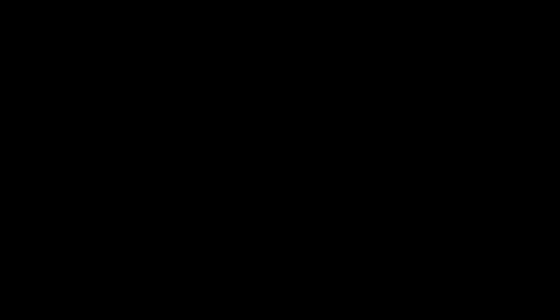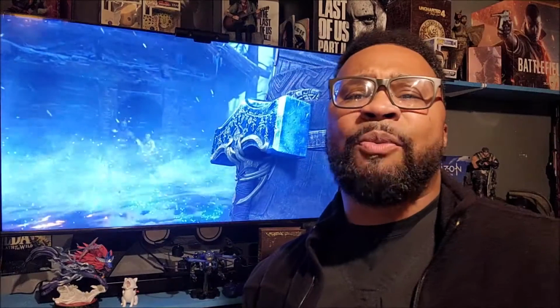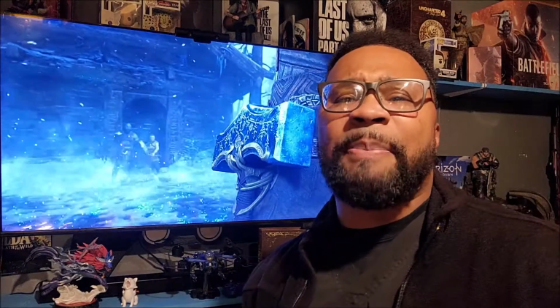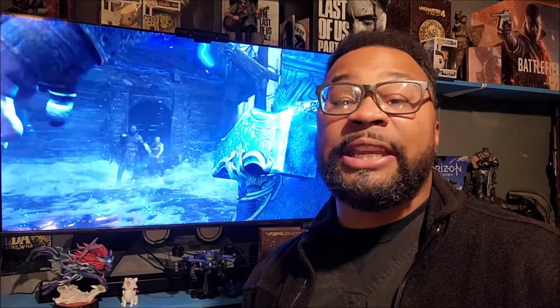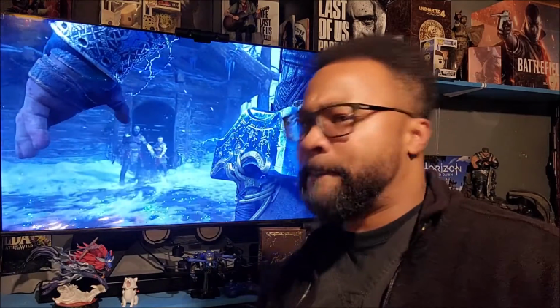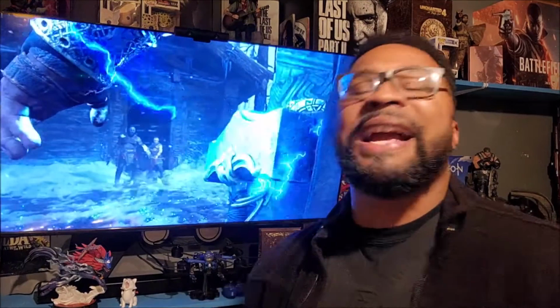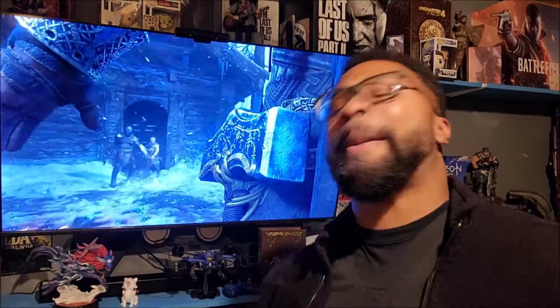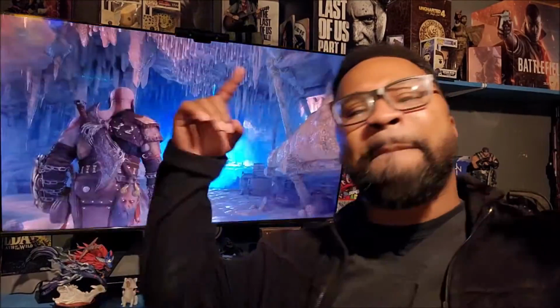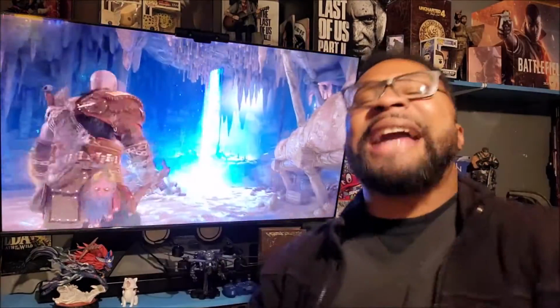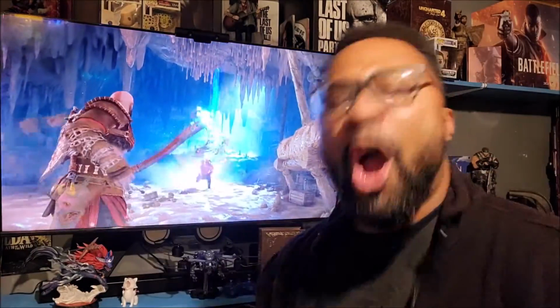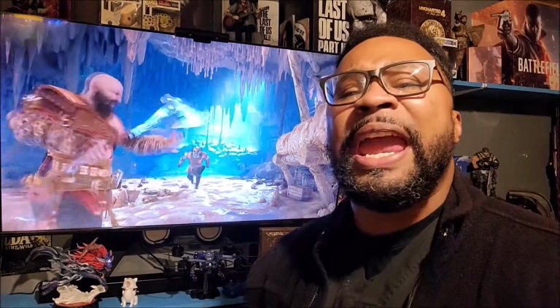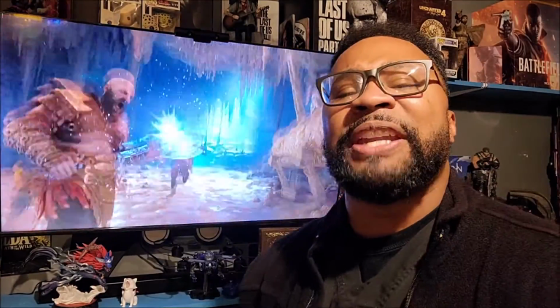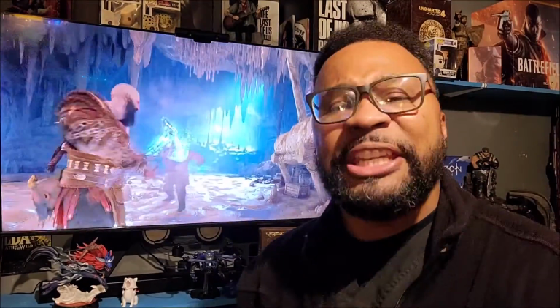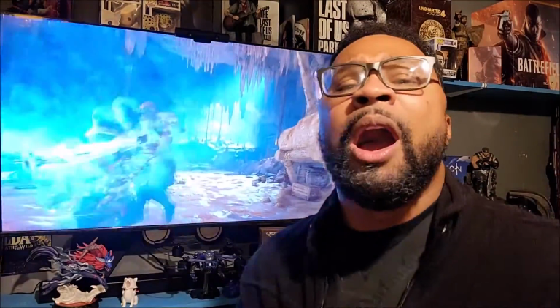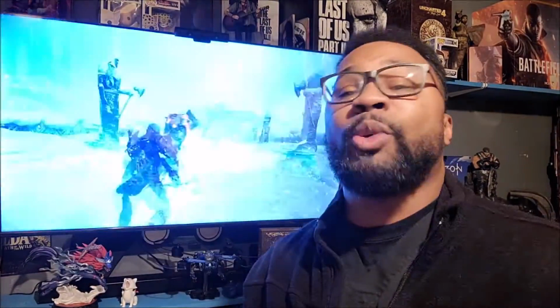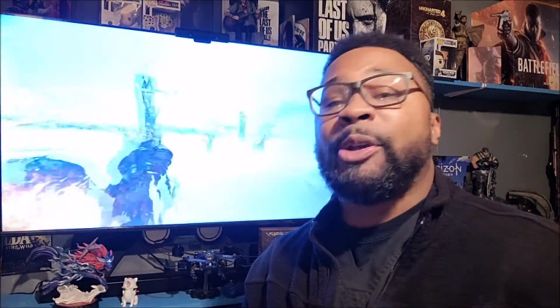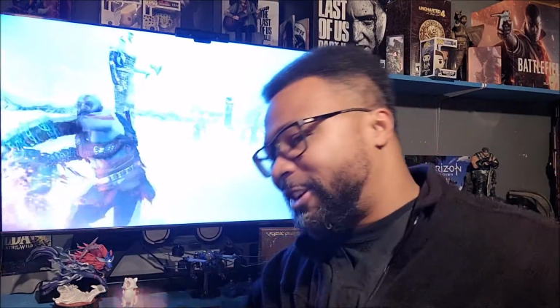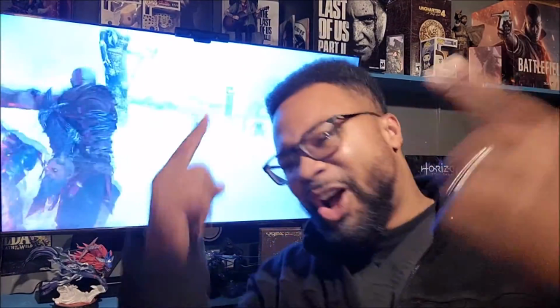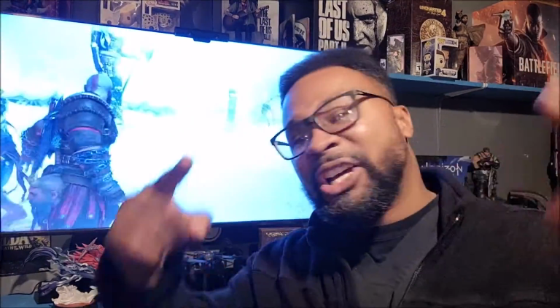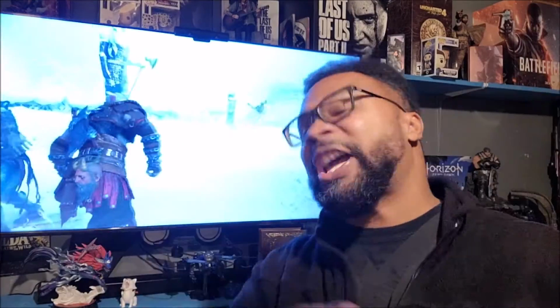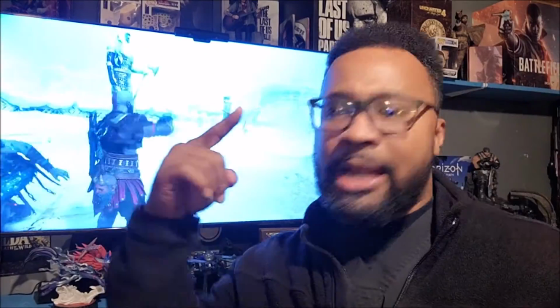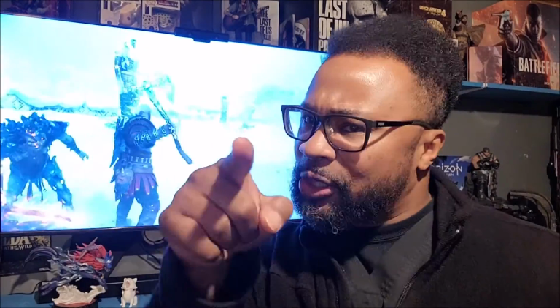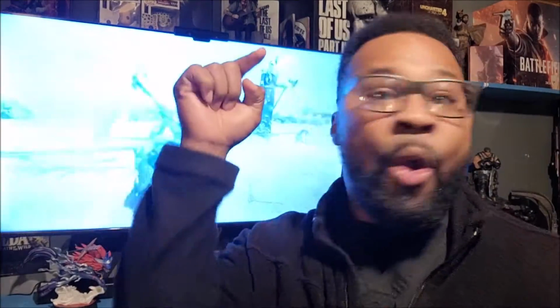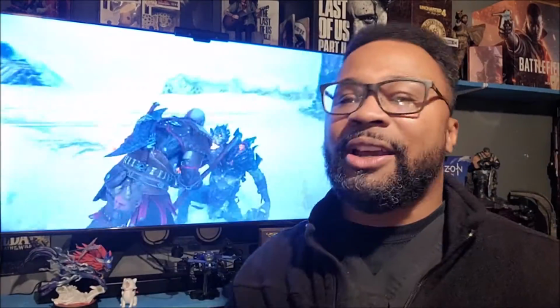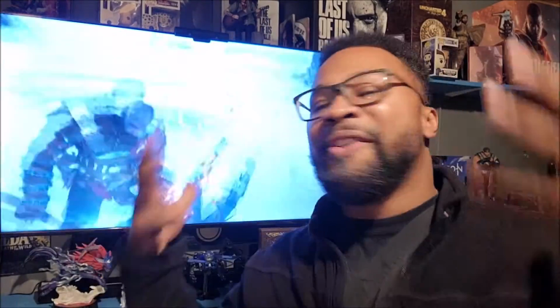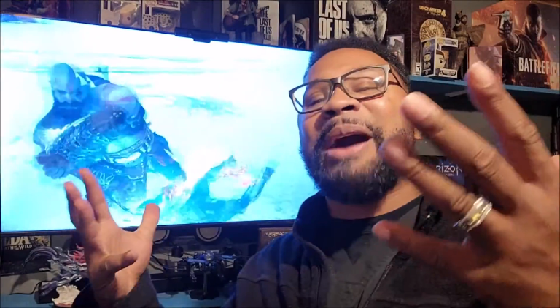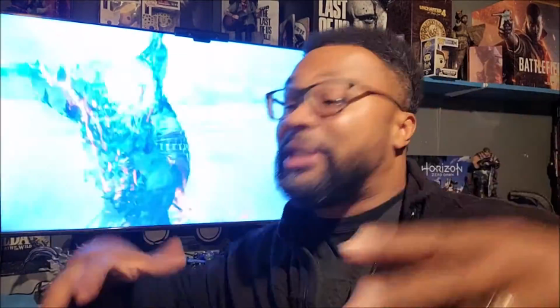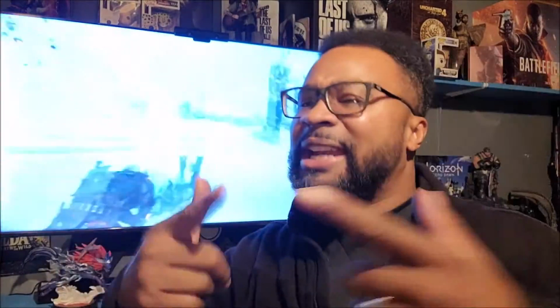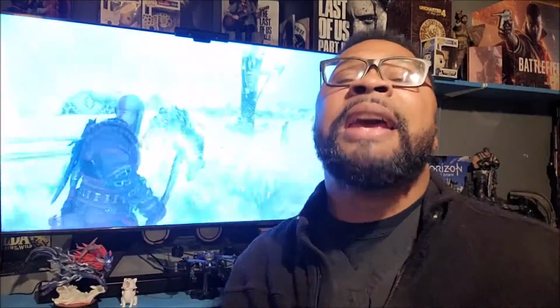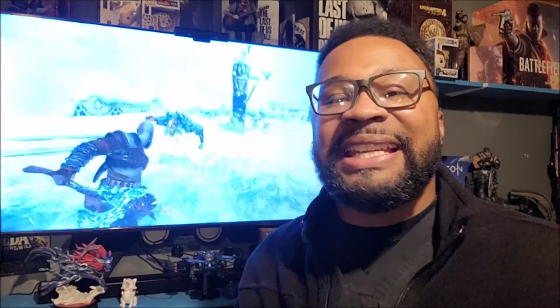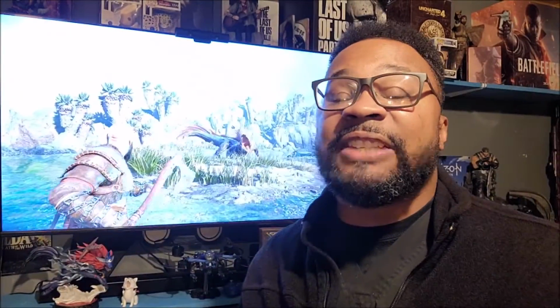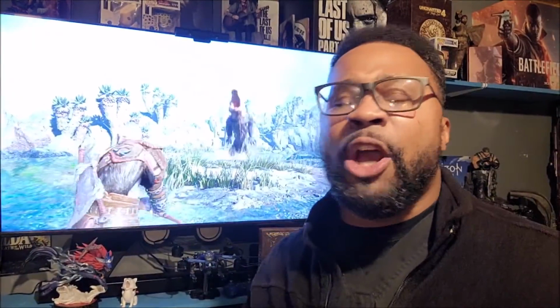Hey, what's up everybody? It's your boy God Shepard, and I'm back, oh yeah, with another video. I'm also a hip-hop recording artist and all of that good old stuff, and I hope you know where to go find my music. Let's get into this video.